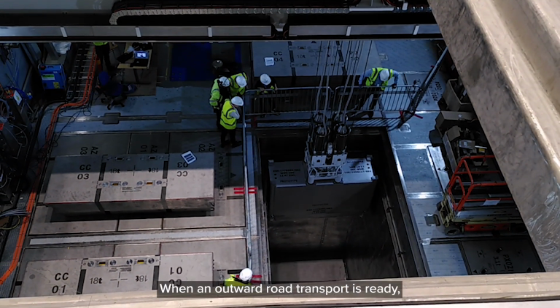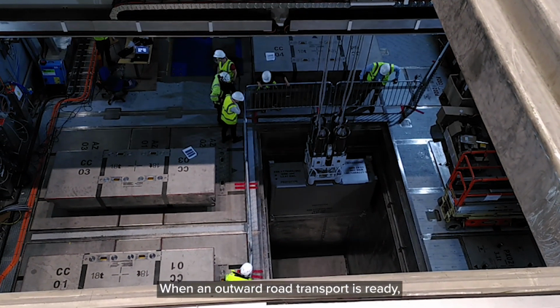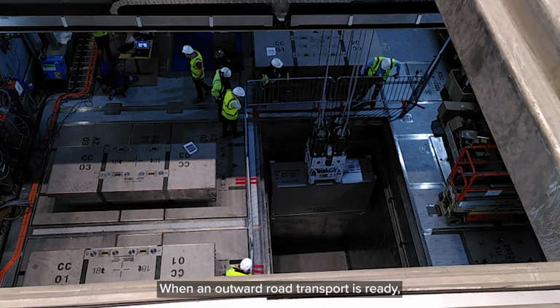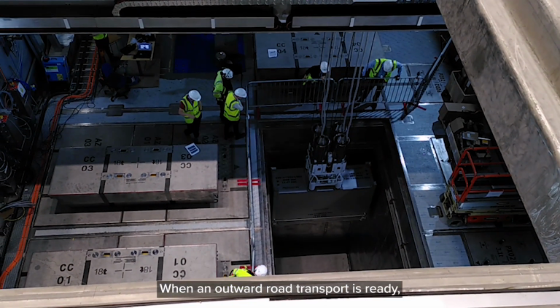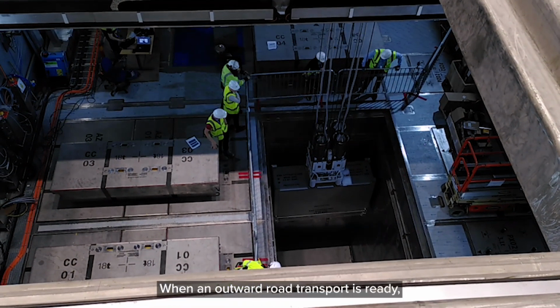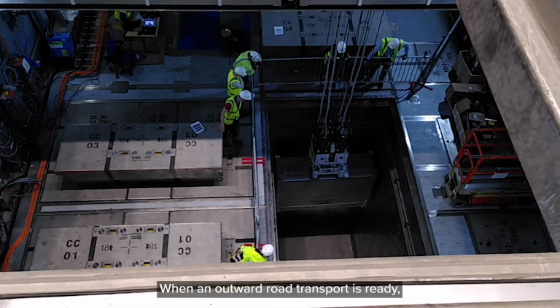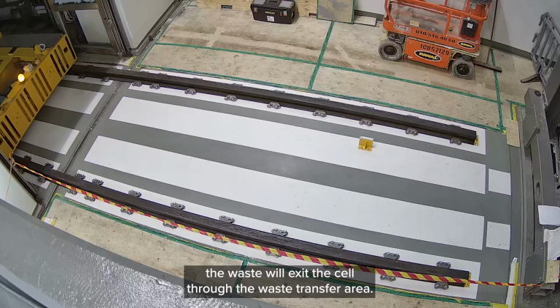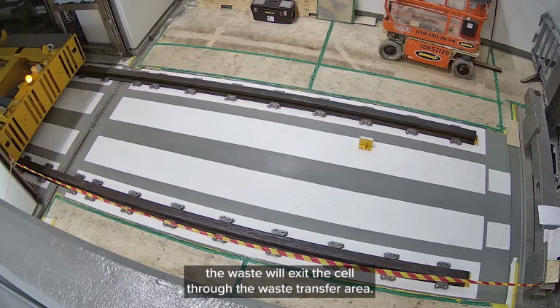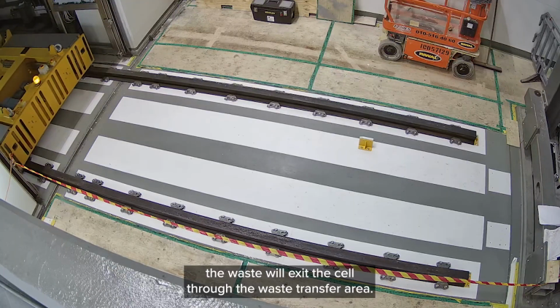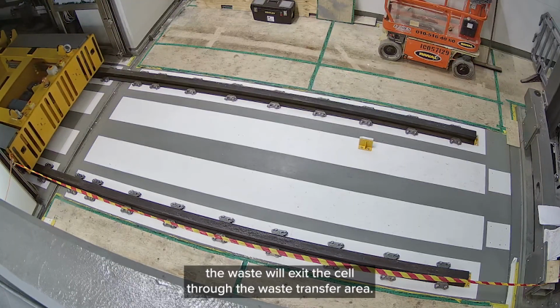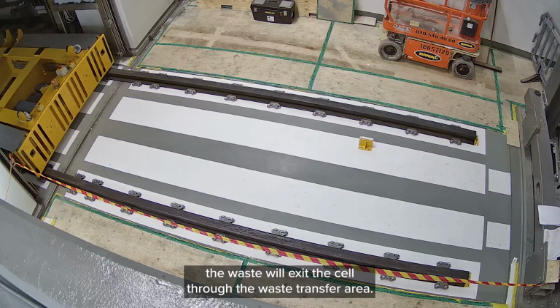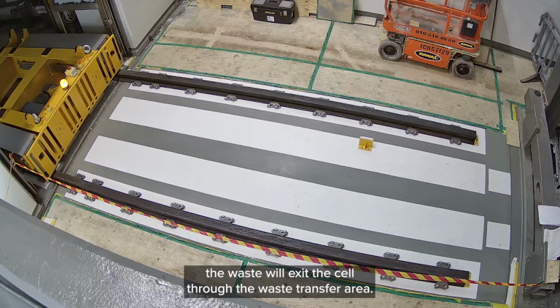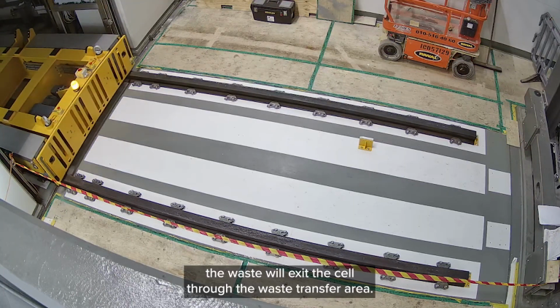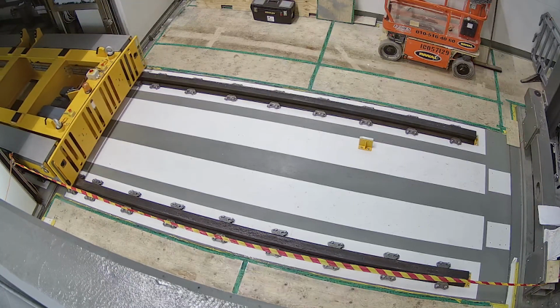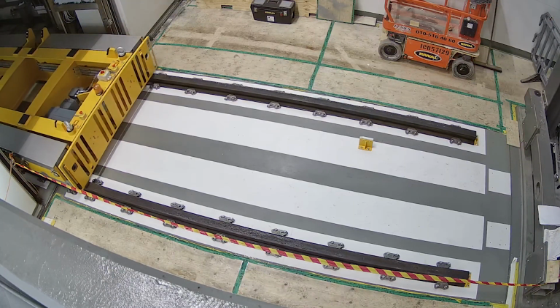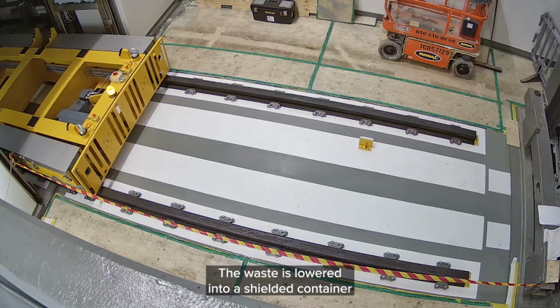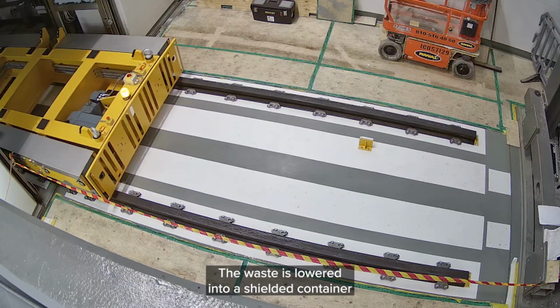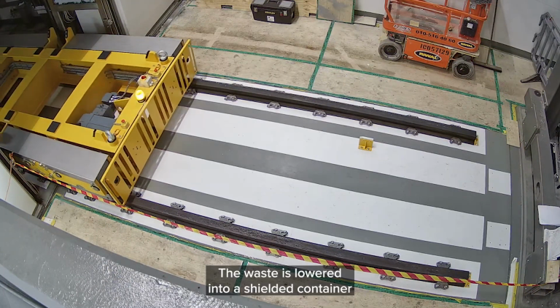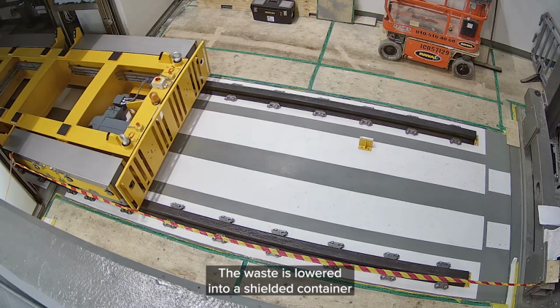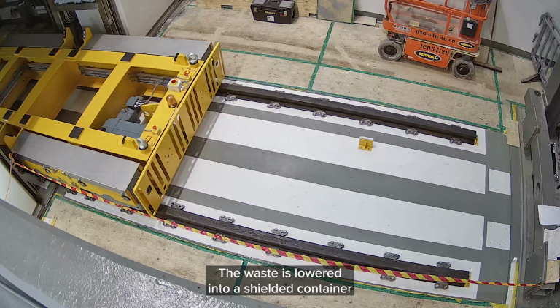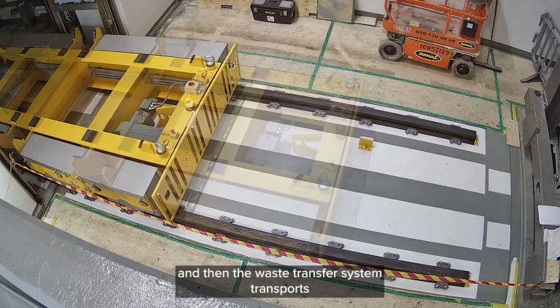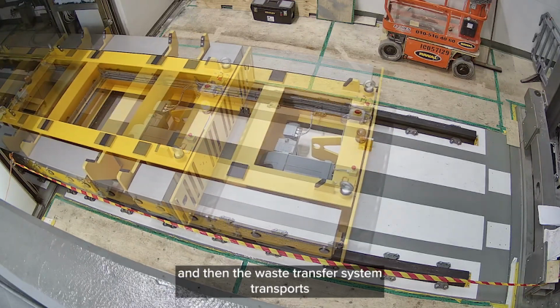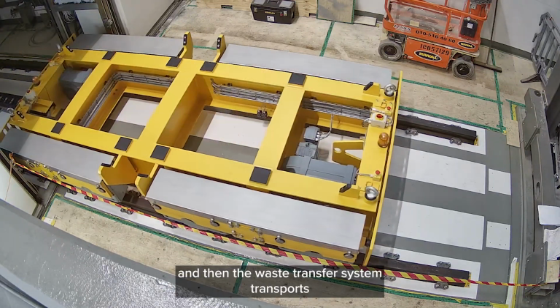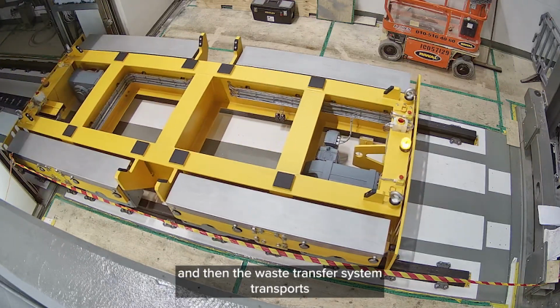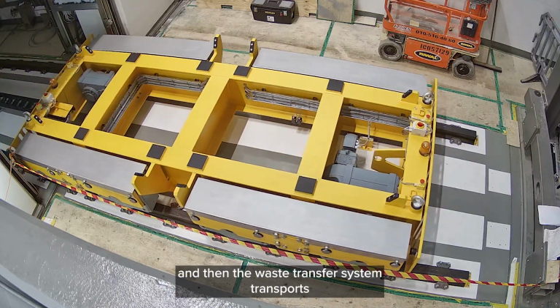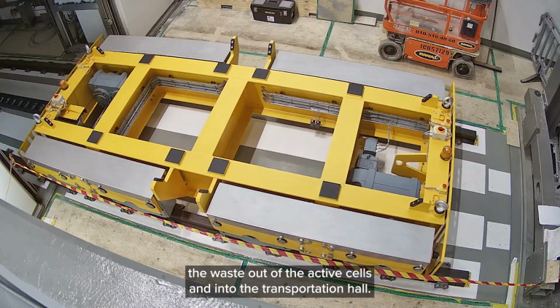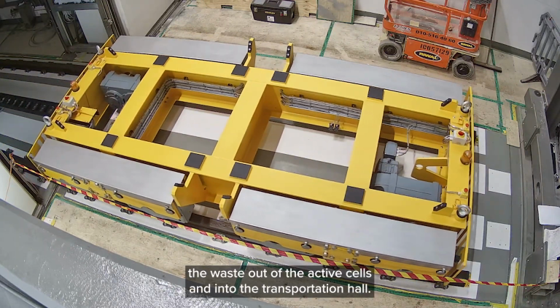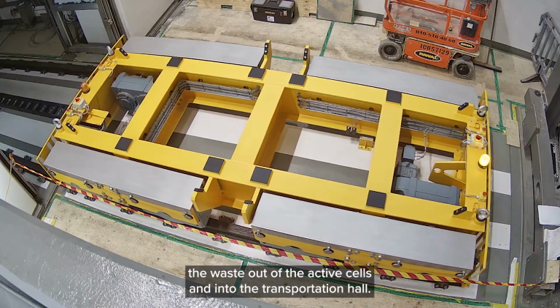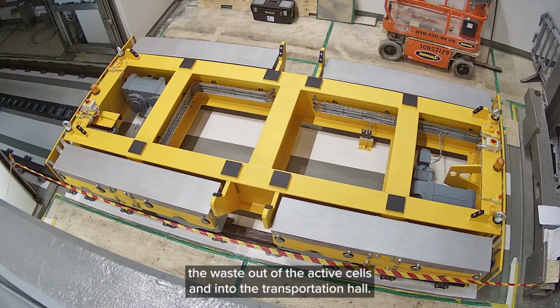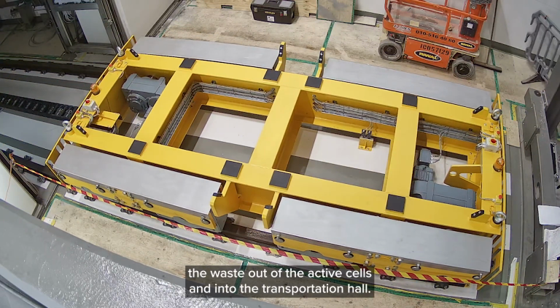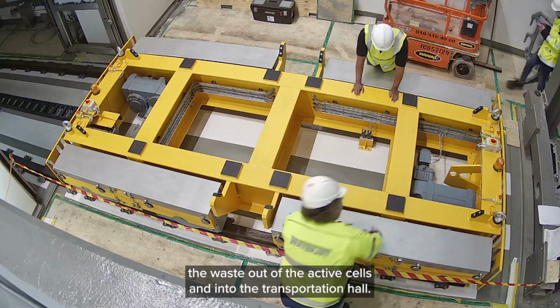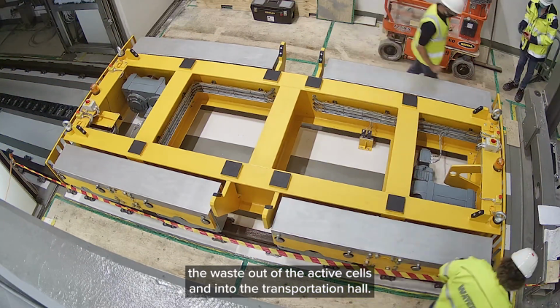When an outward road transport is ready, the waste will exit the cell through the waste transfer area. The waste is lowered into a shielded container, and then the waste transfer system transports the waste out of the active cells and into the transportation hall.